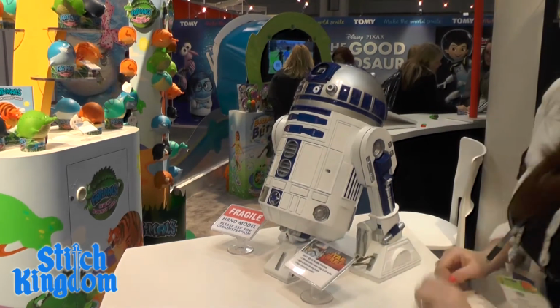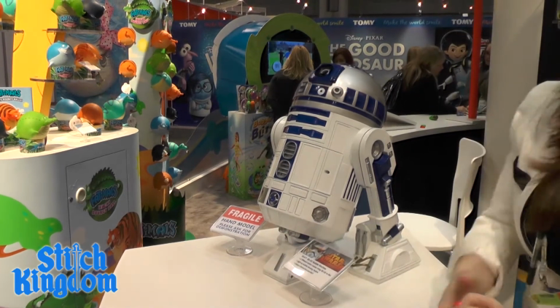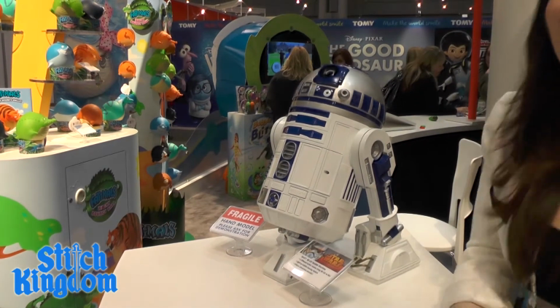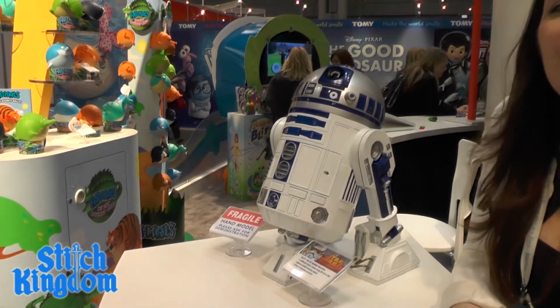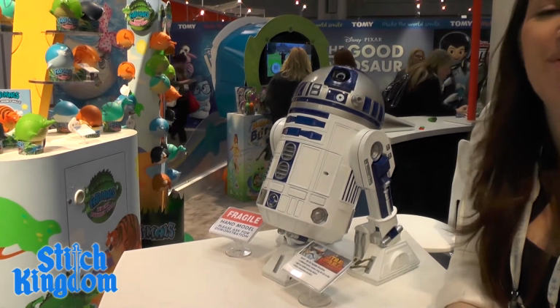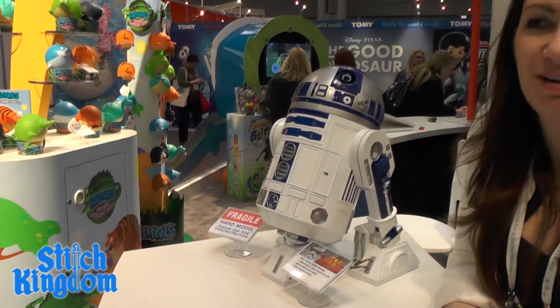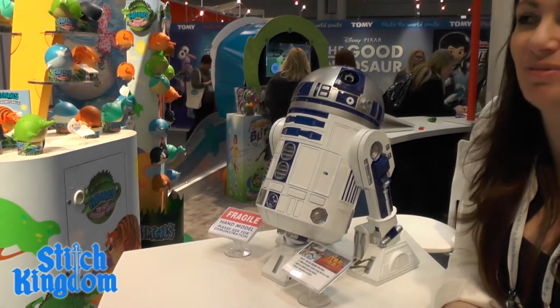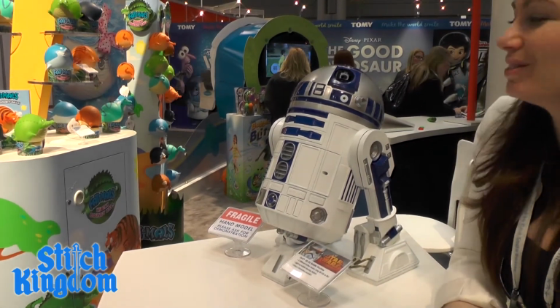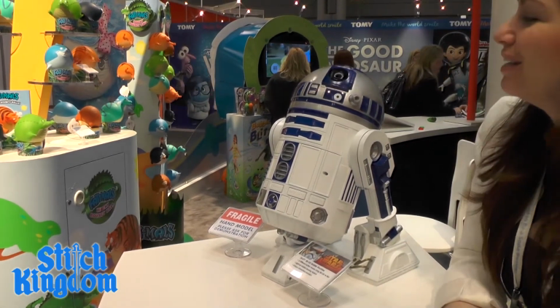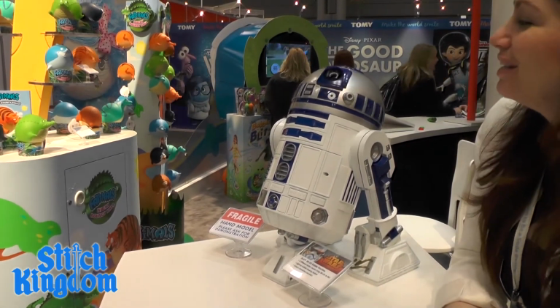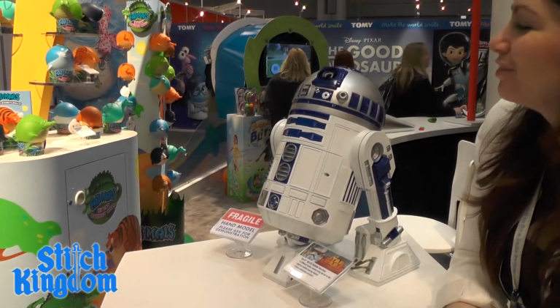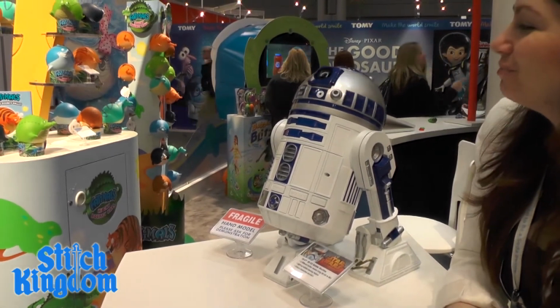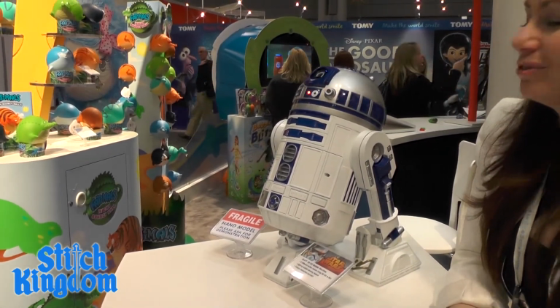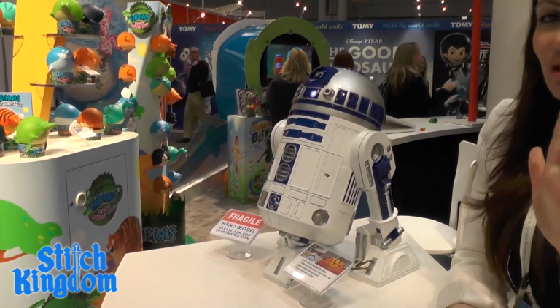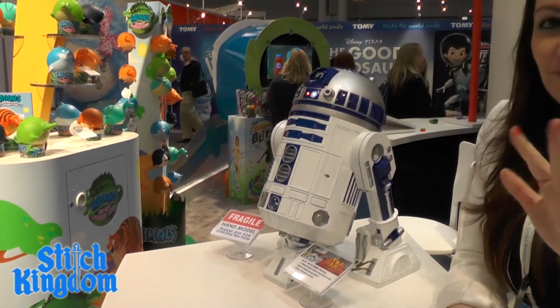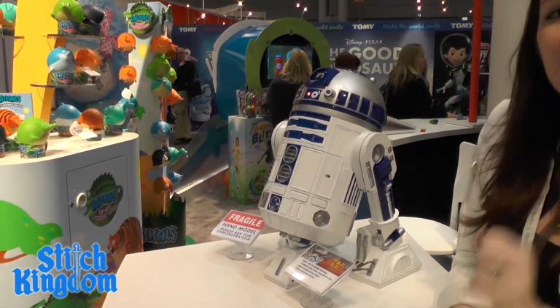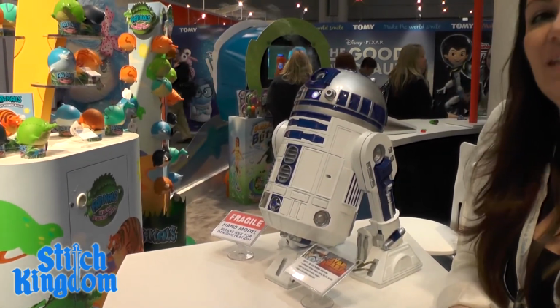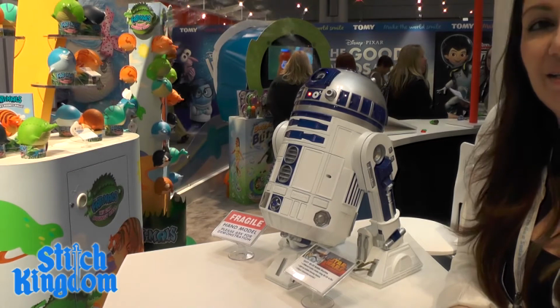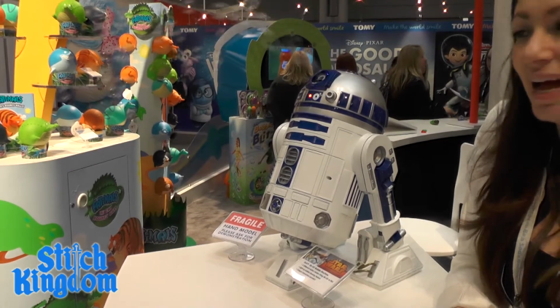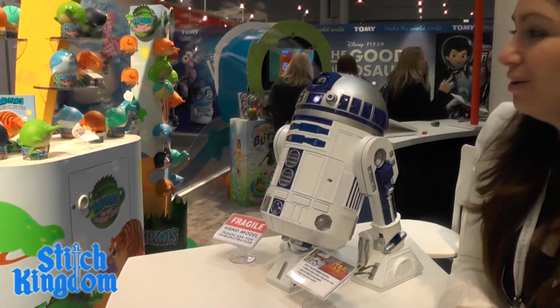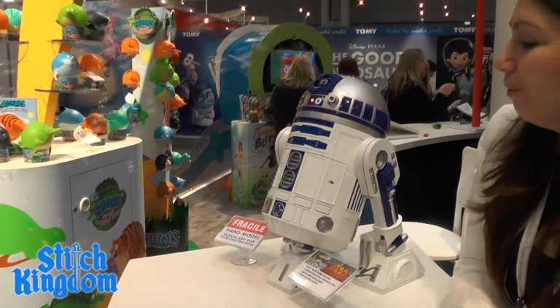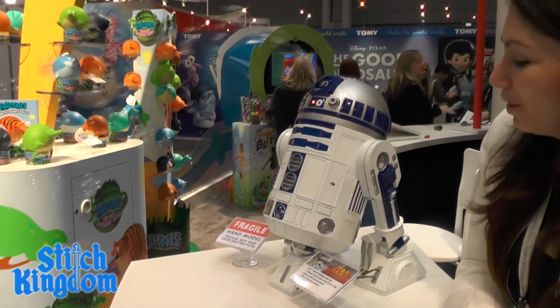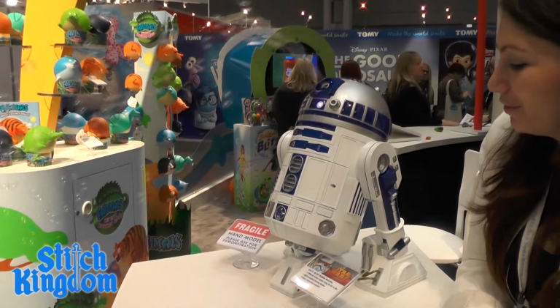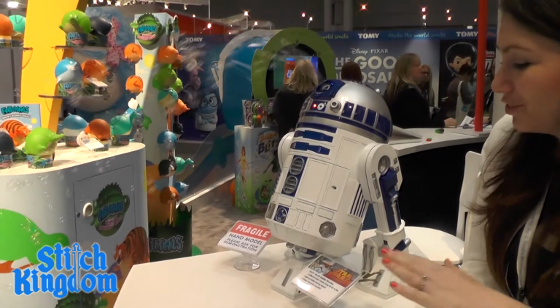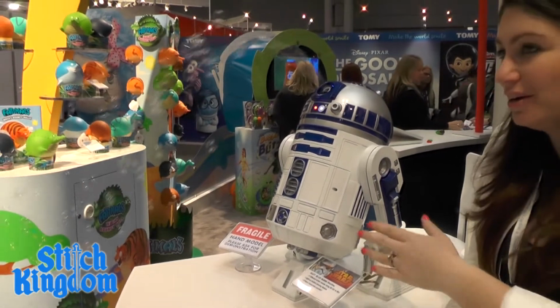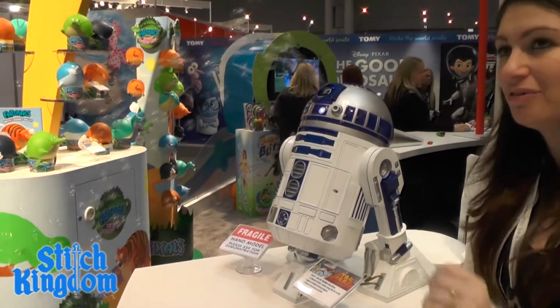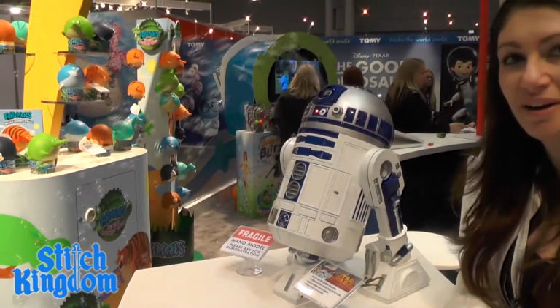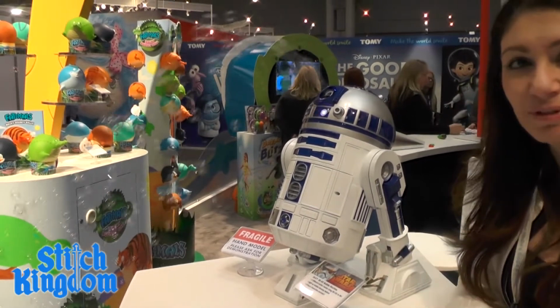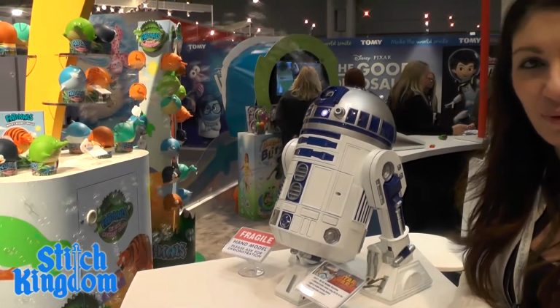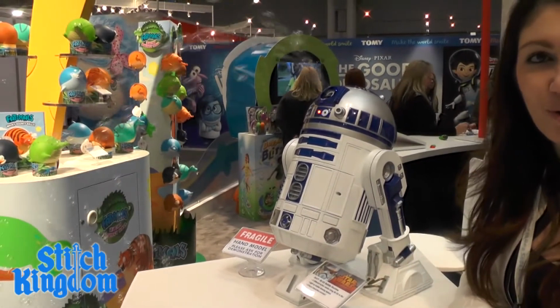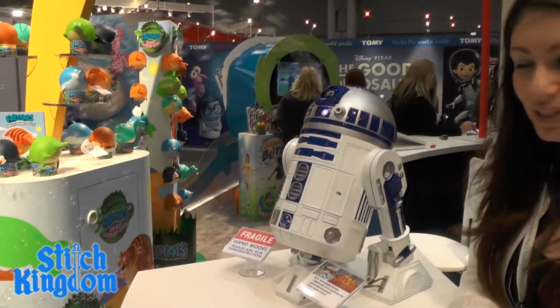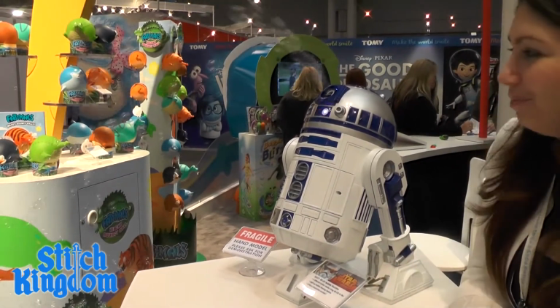He's got three bubble function modes: he can either shoot bubbles straight, side to side, or this third button here — random — so you won't know where he shoots.